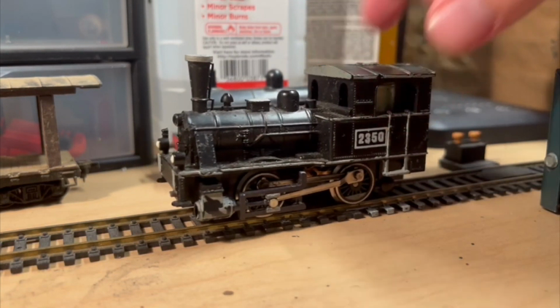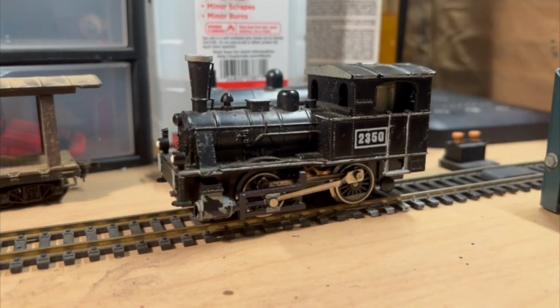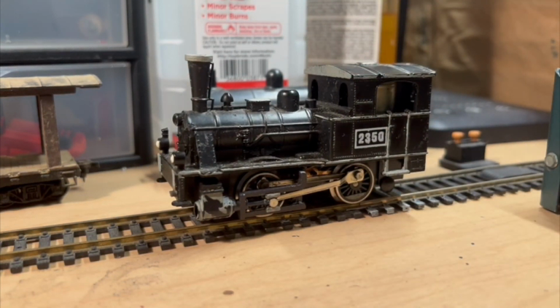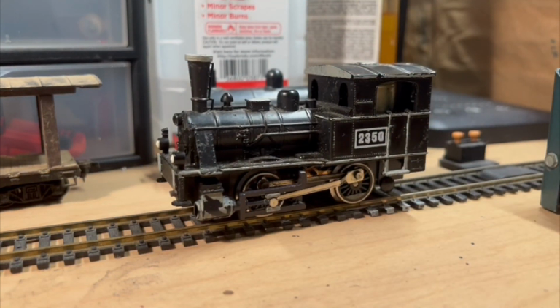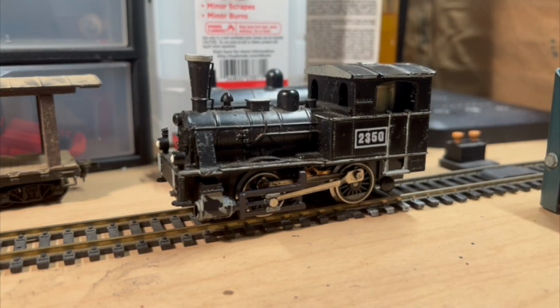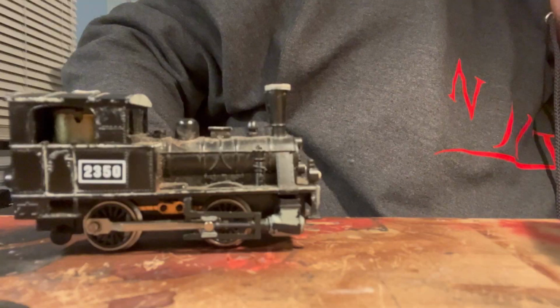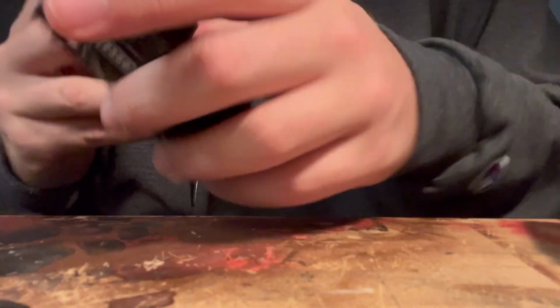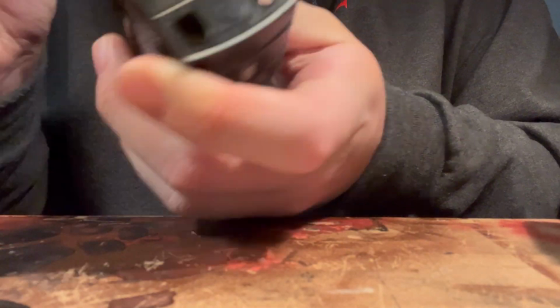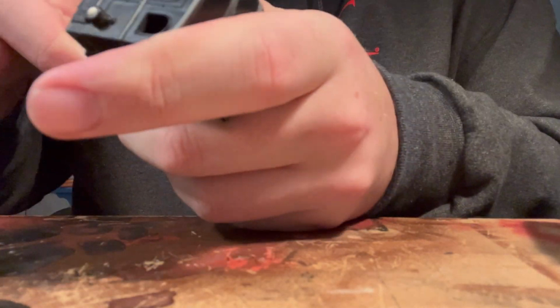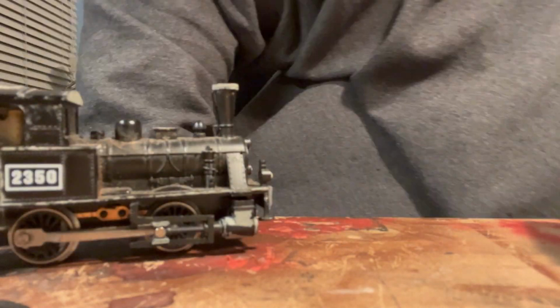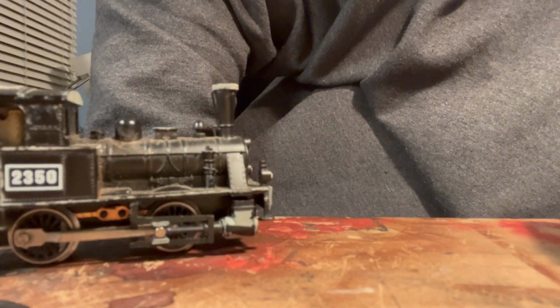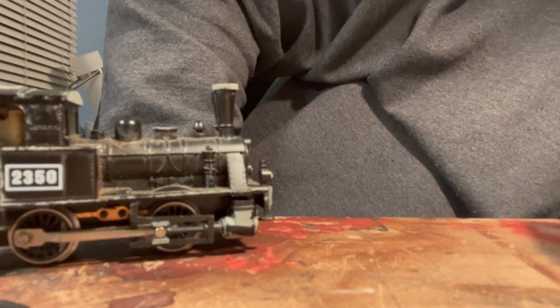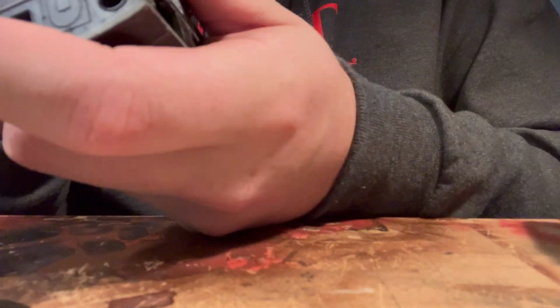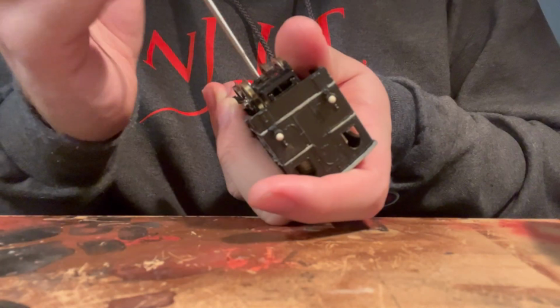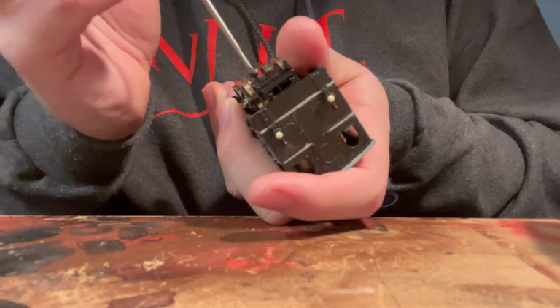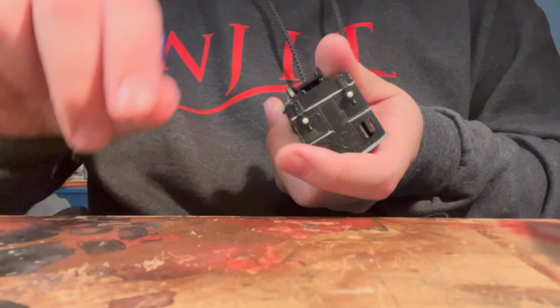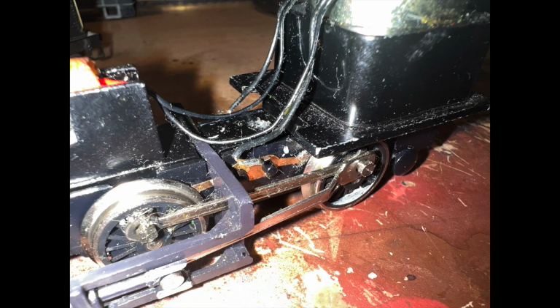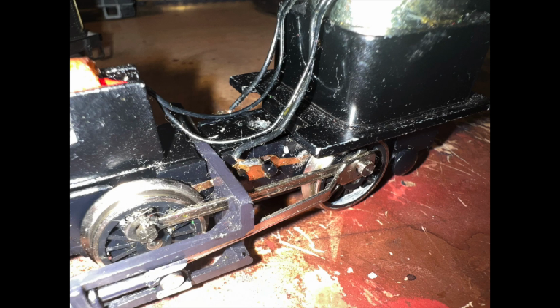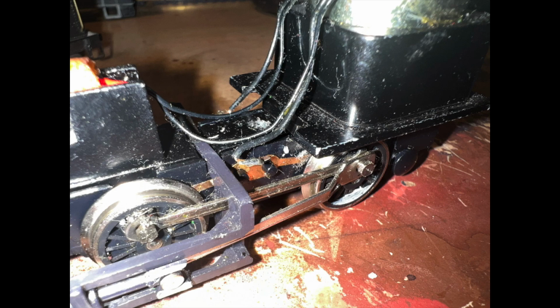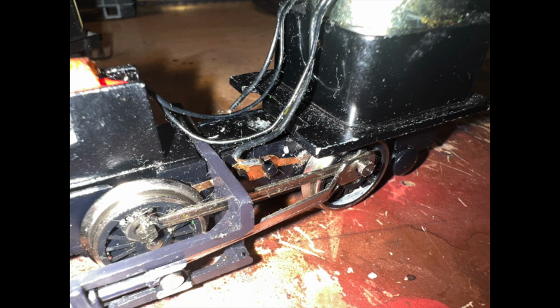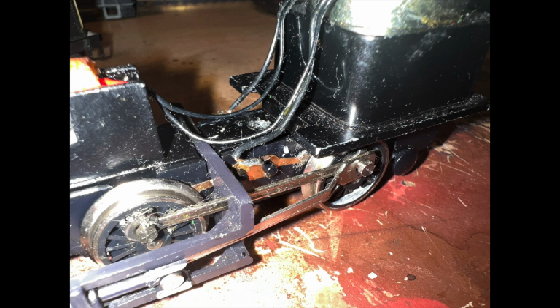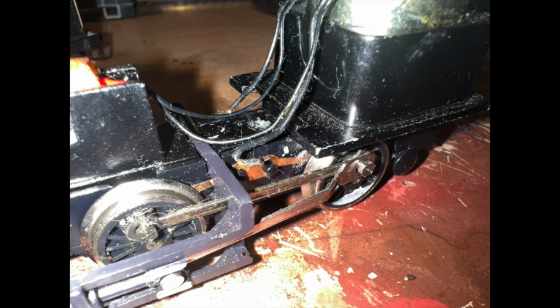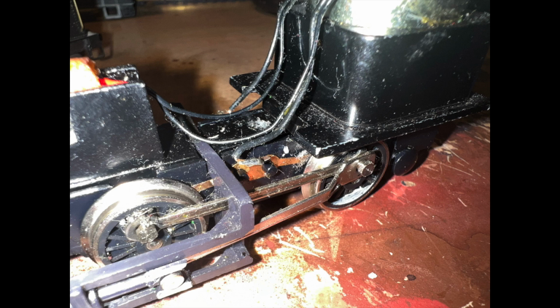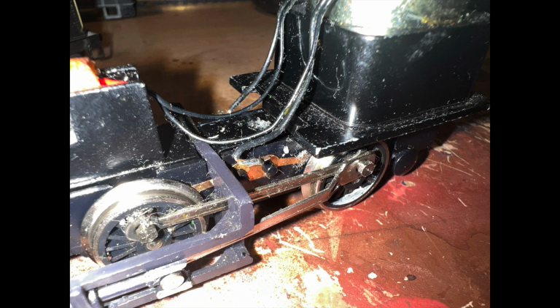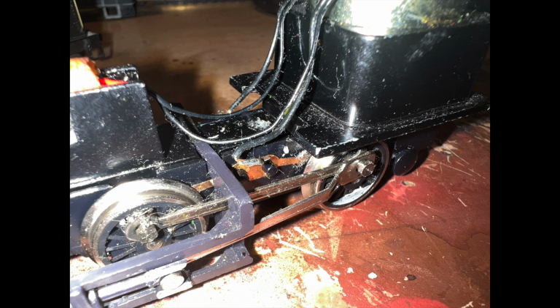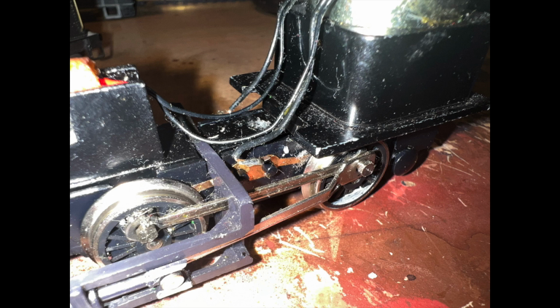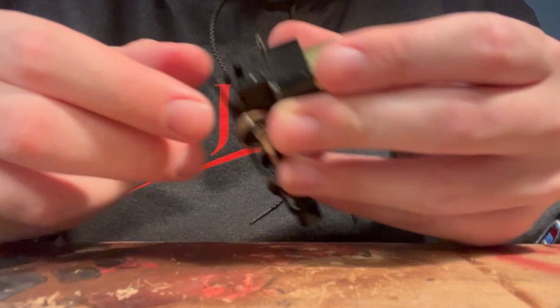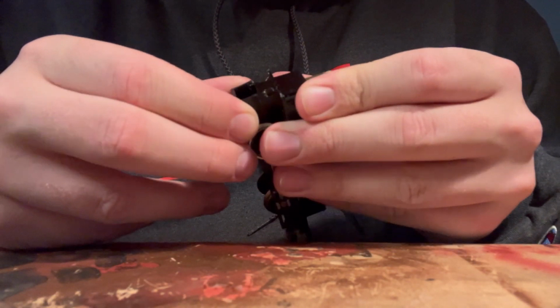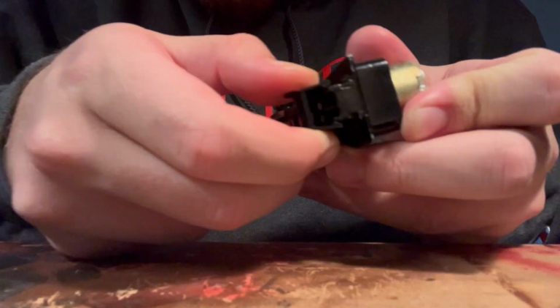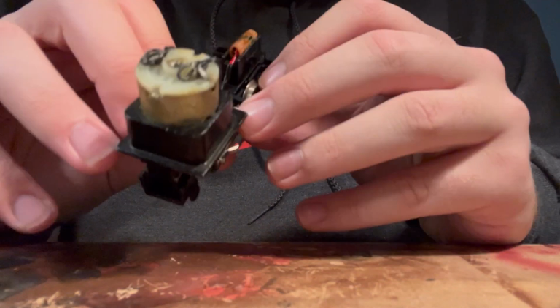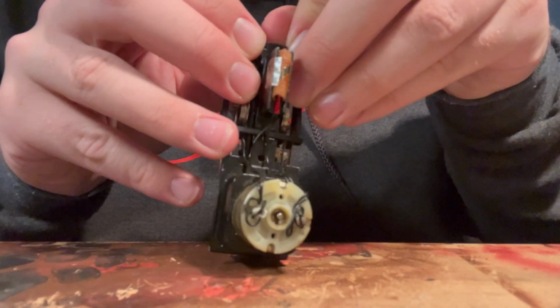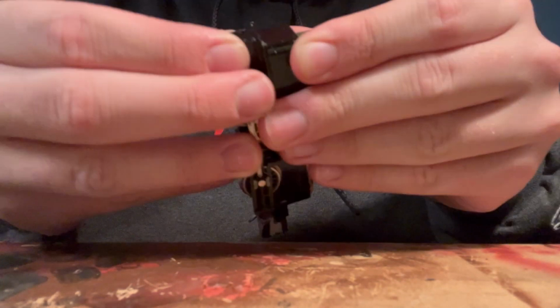So when I first started testing it, it was not working at all, so I immediately just said let's take it apart. And as you can see it was extremely dirty inside.